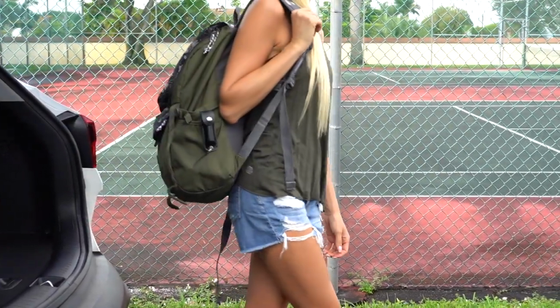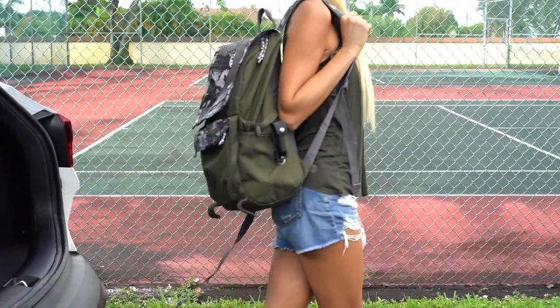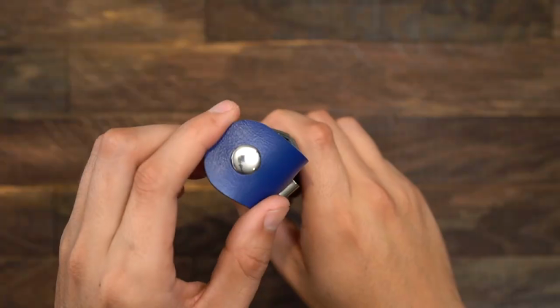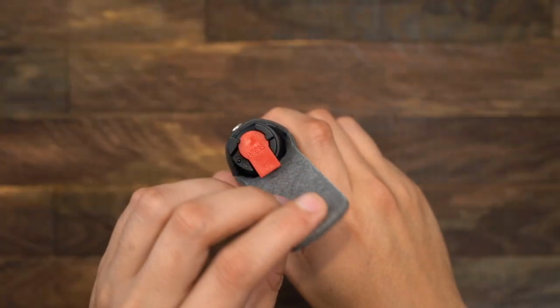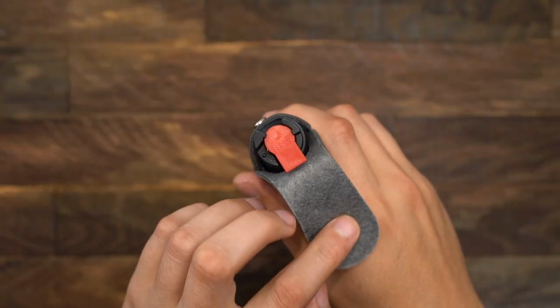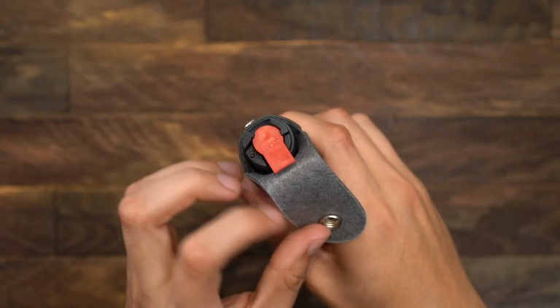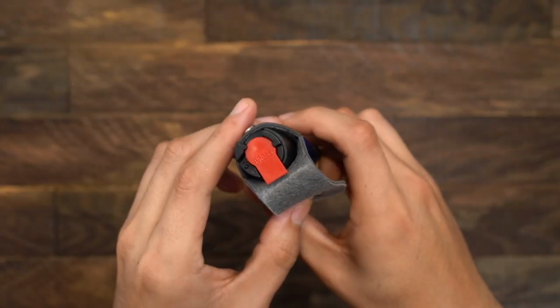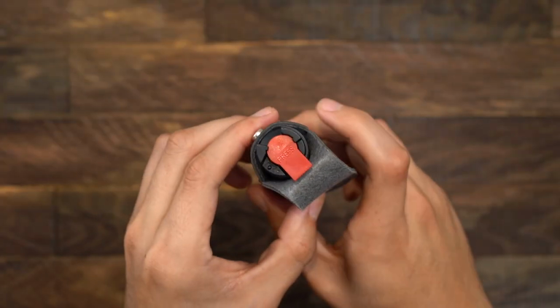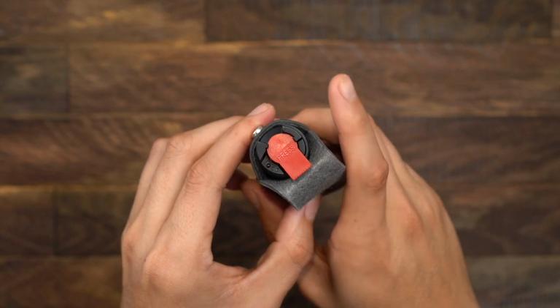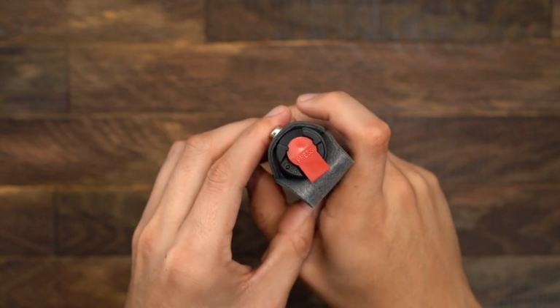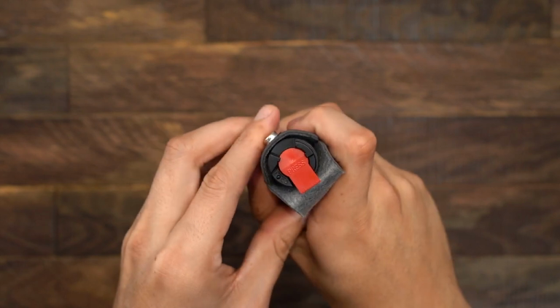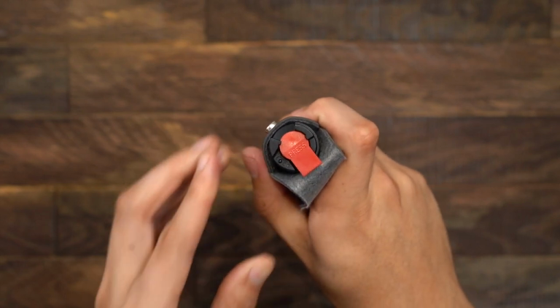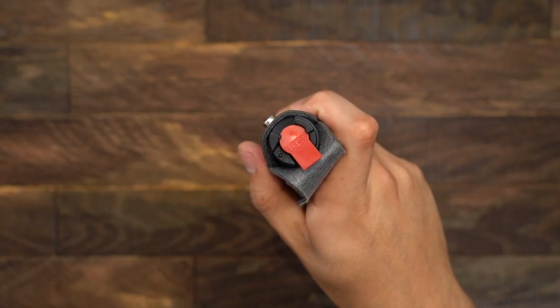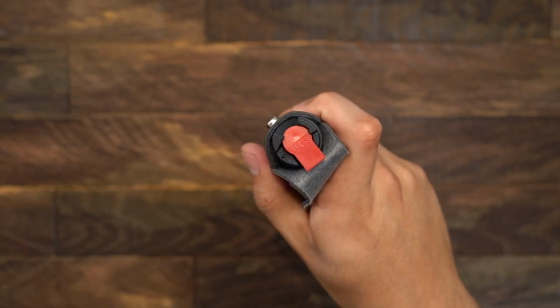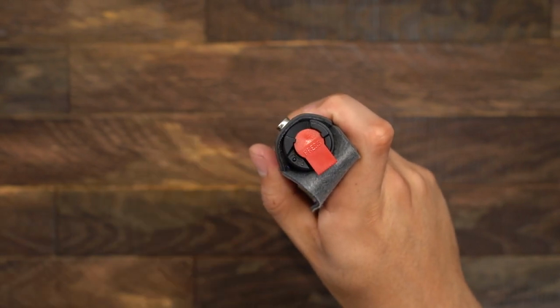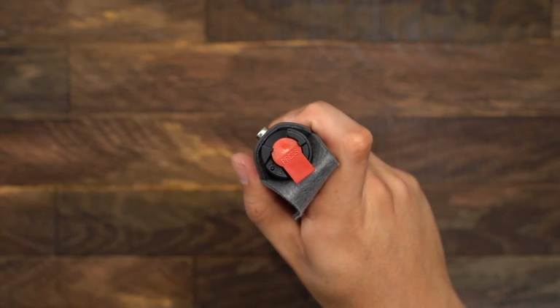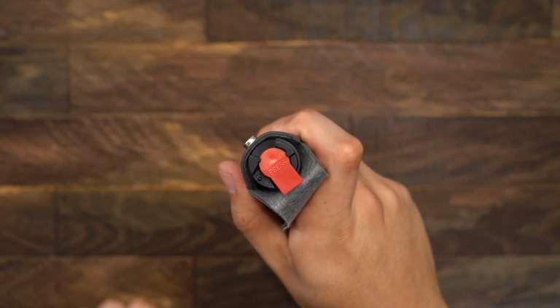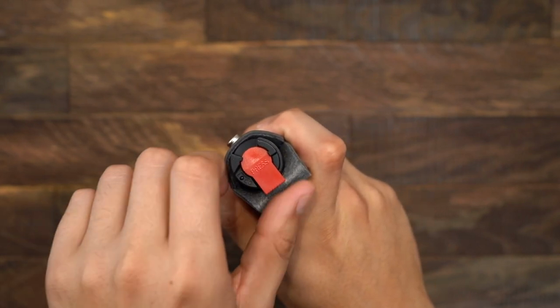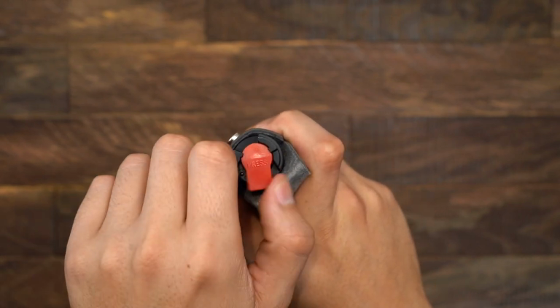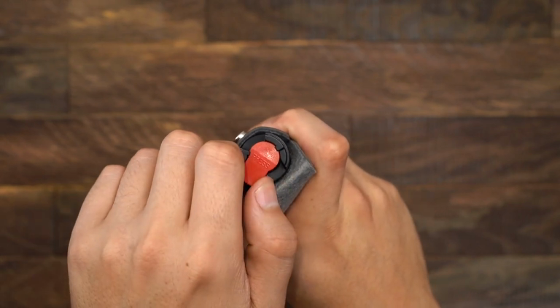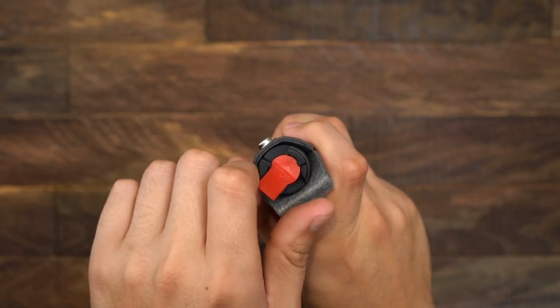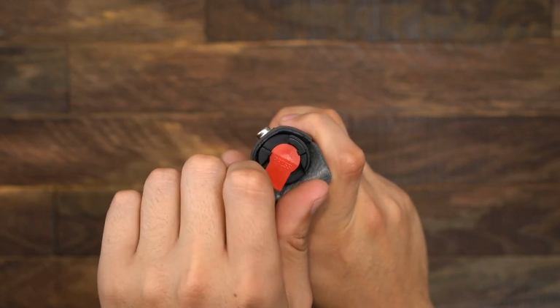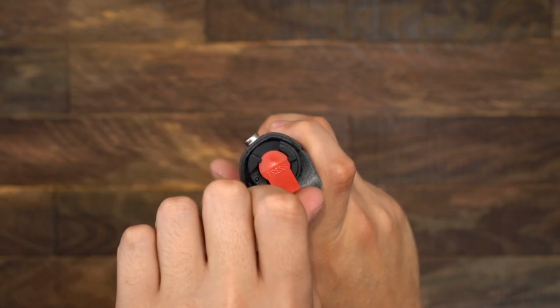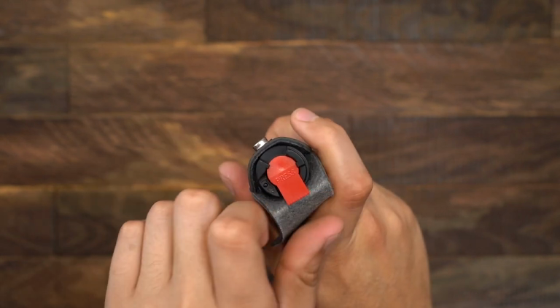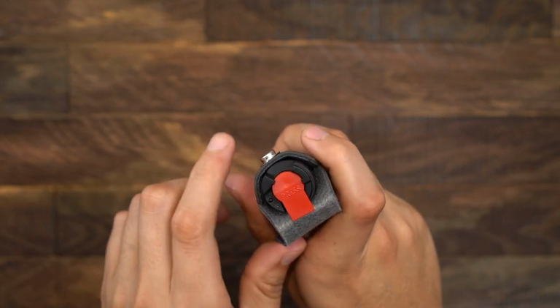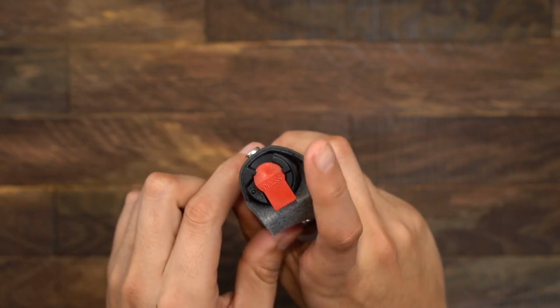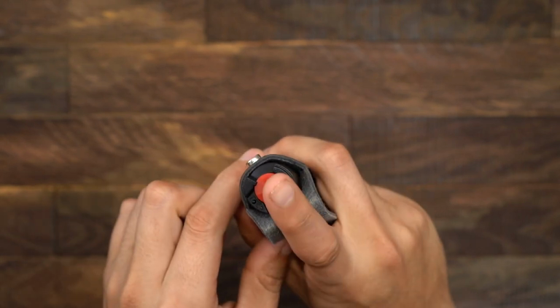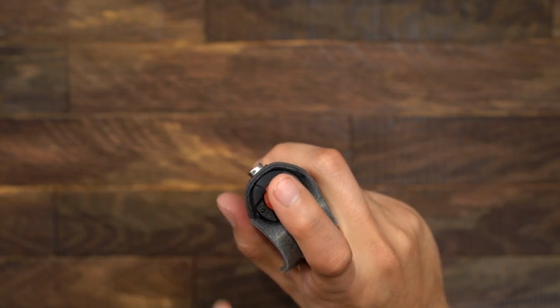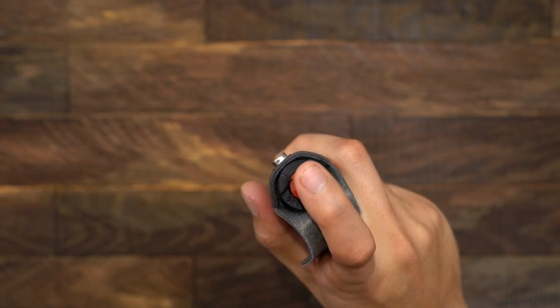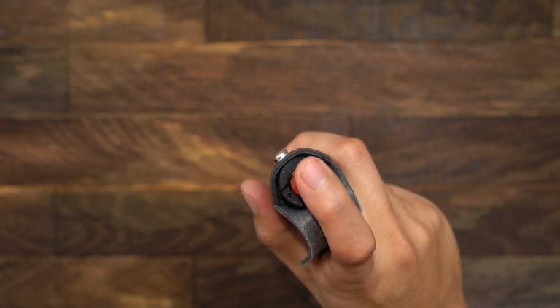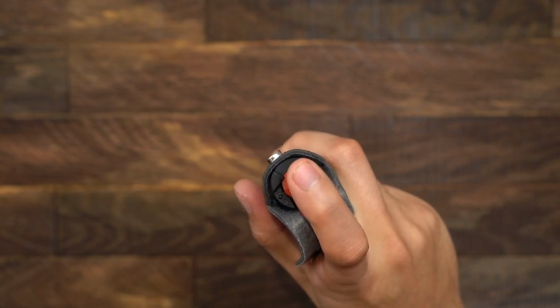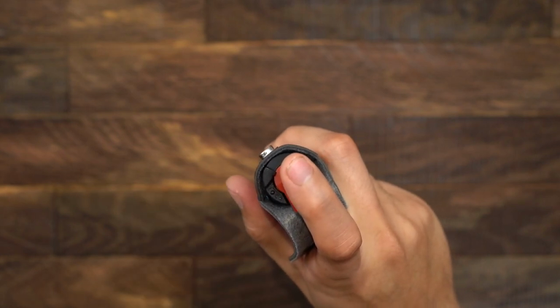The twist safety lock is simple to use. Just twist to the side to lock and twist to the center to open and press down to fire.